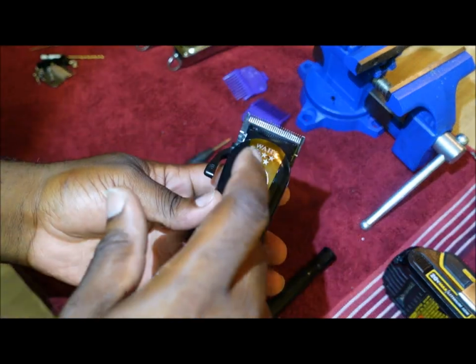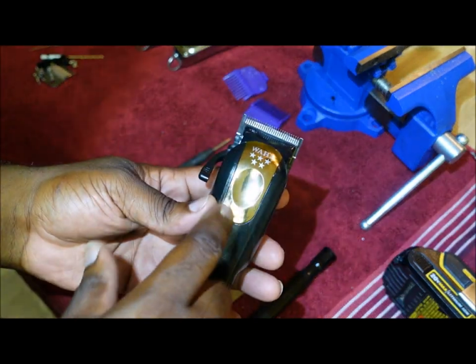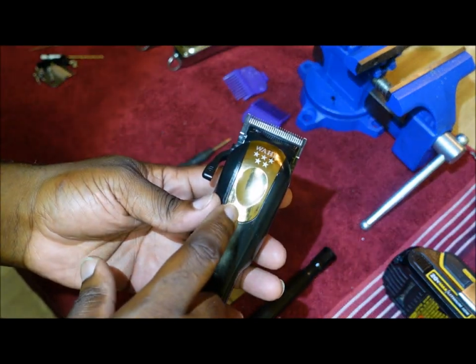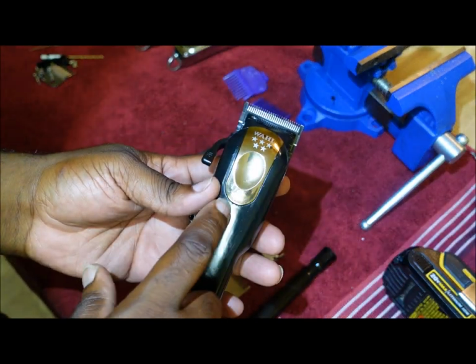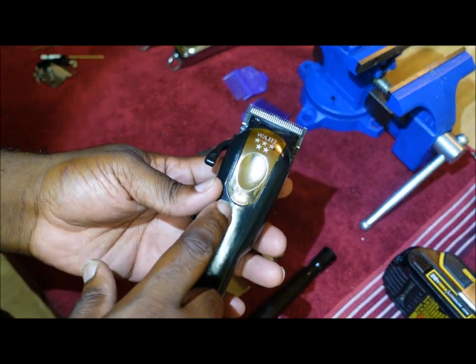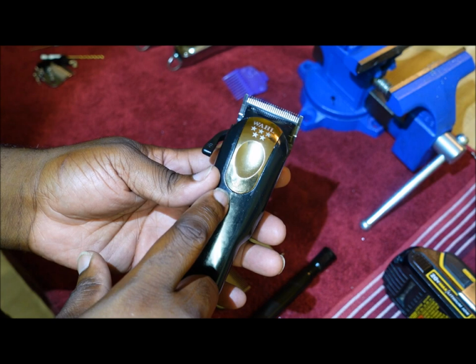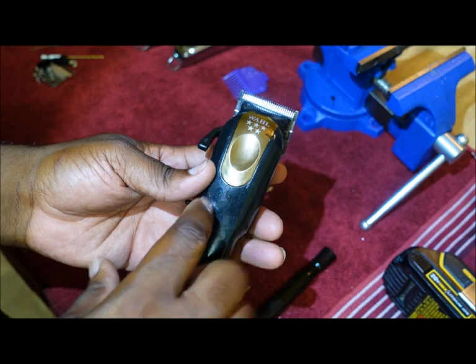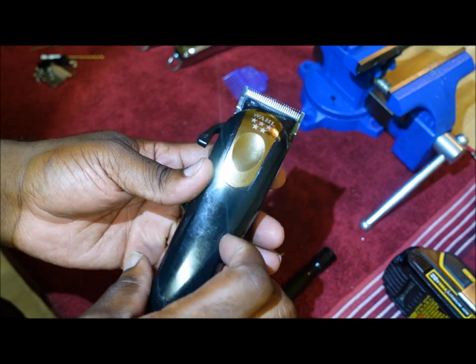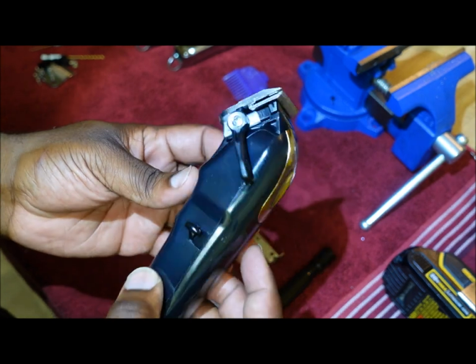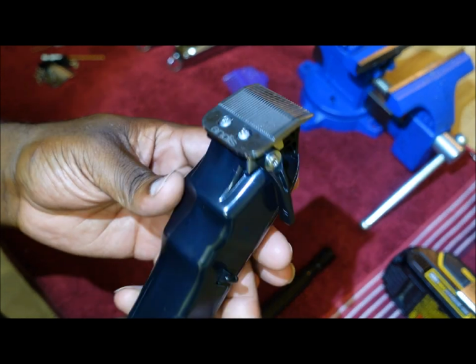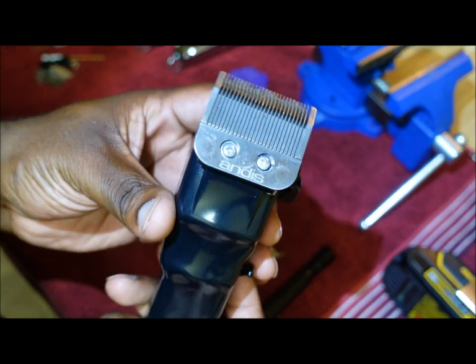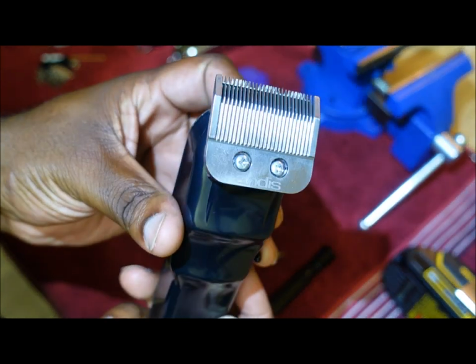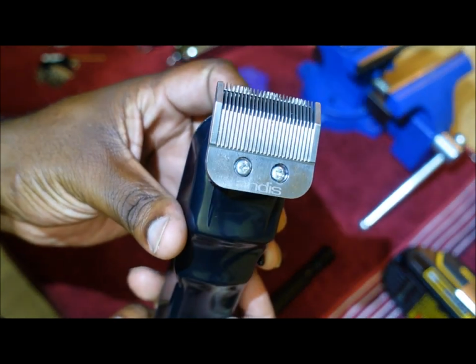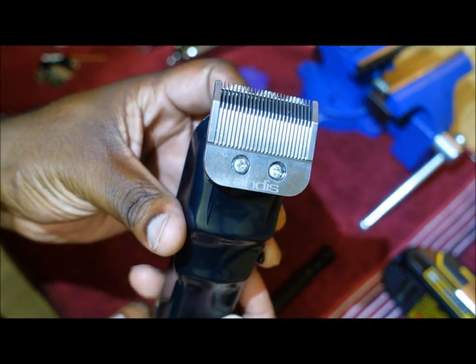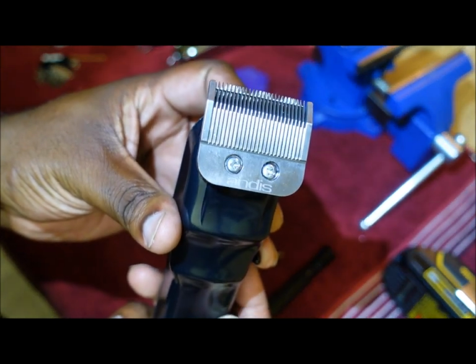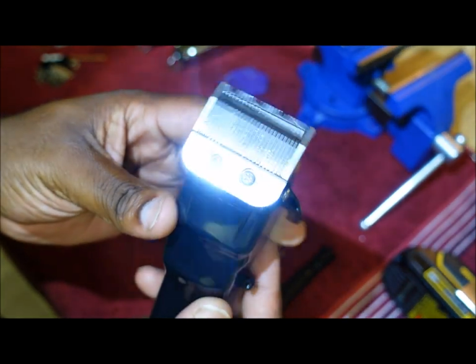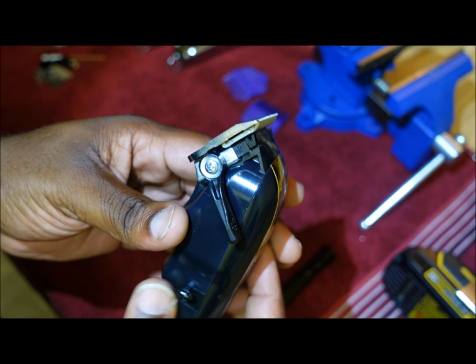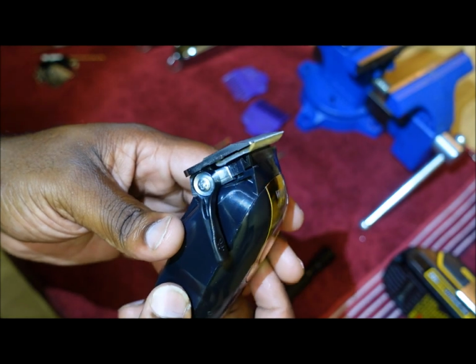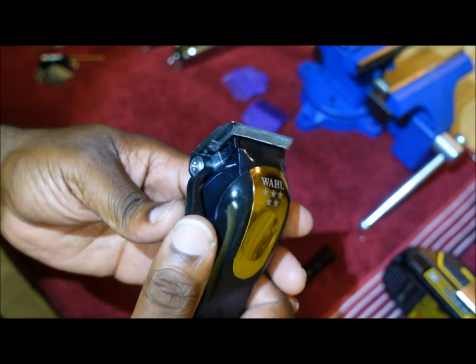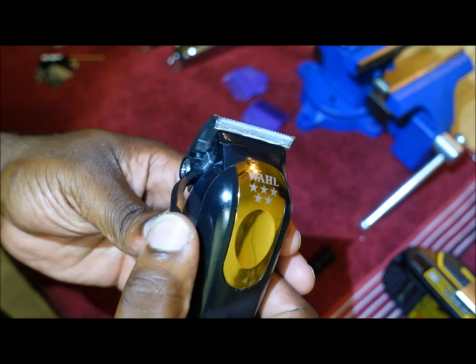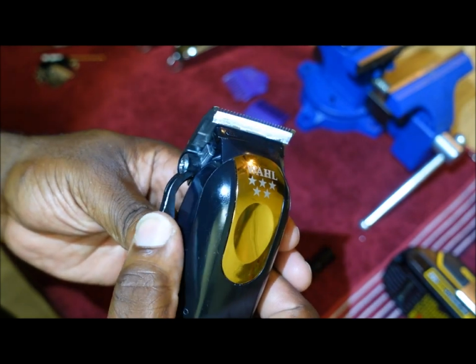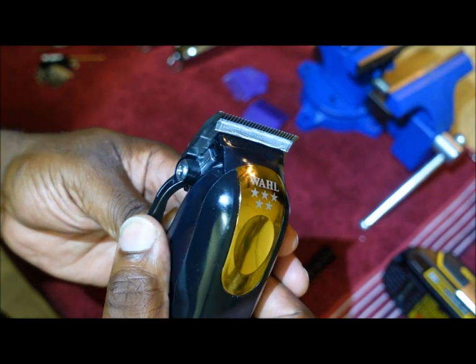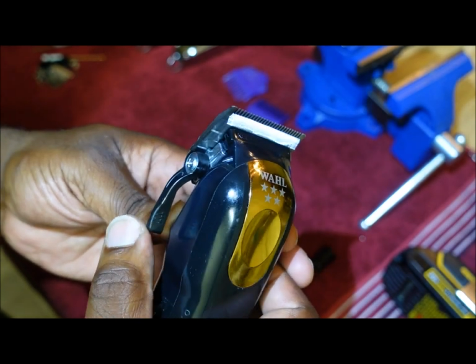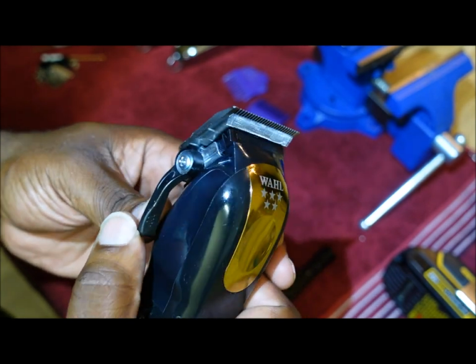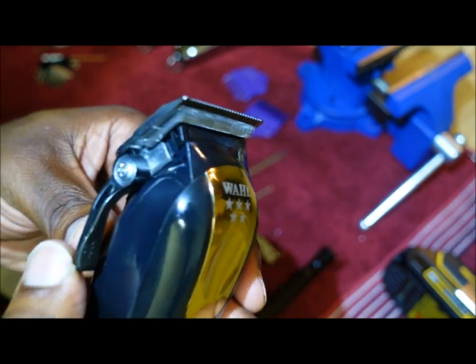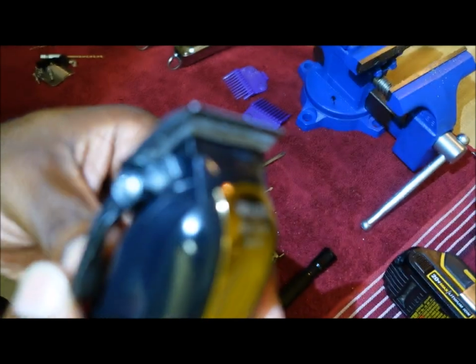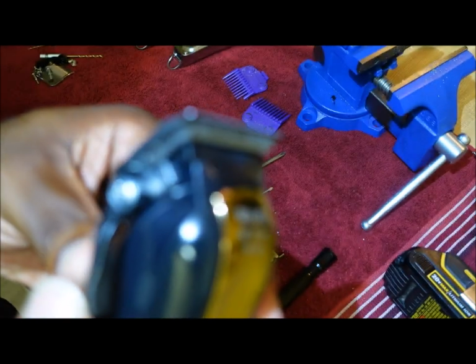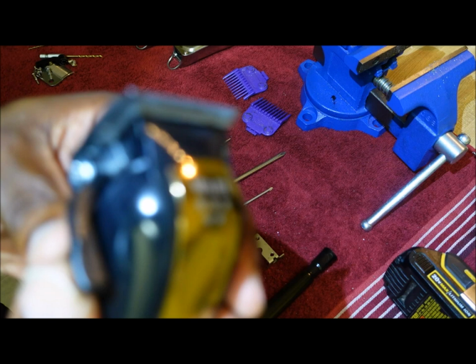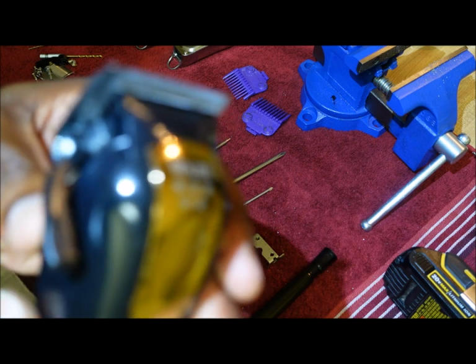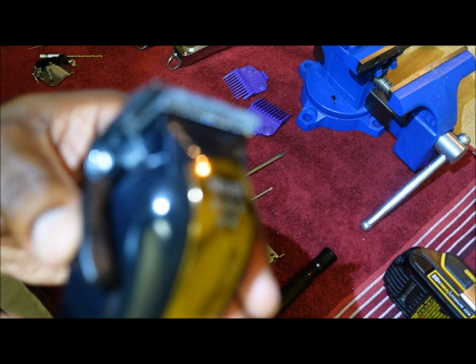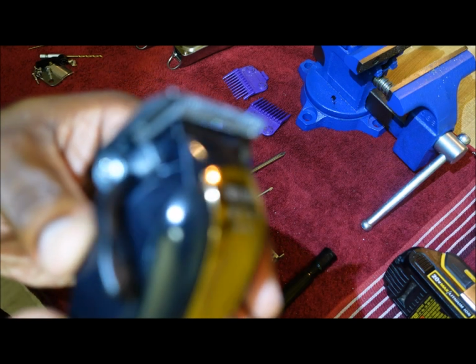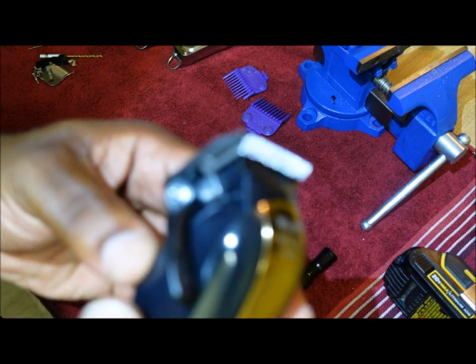We're going to do the Wall Magic Clip senior modification to be able to use the Andis Master blade, and as you can see it is zero gapped.